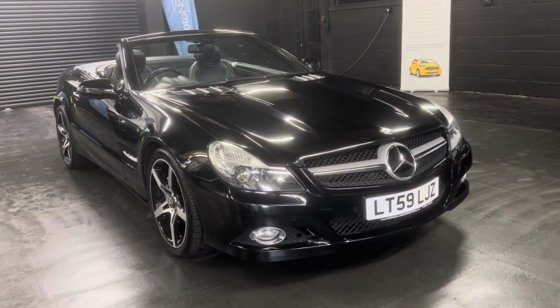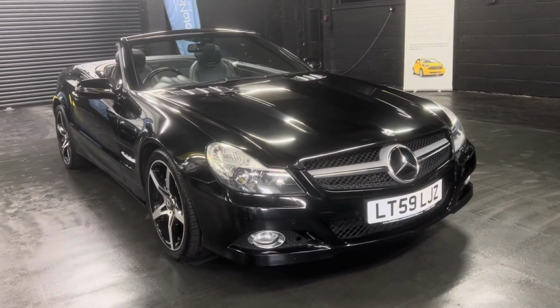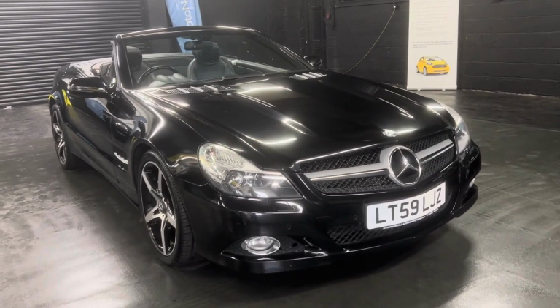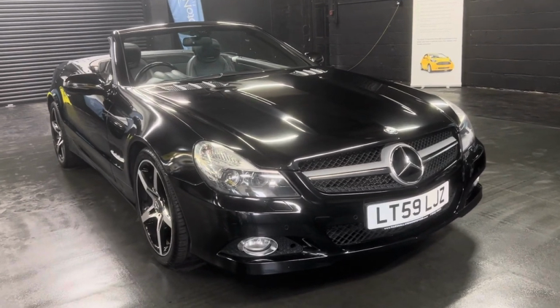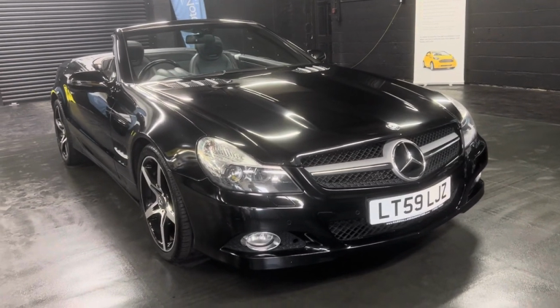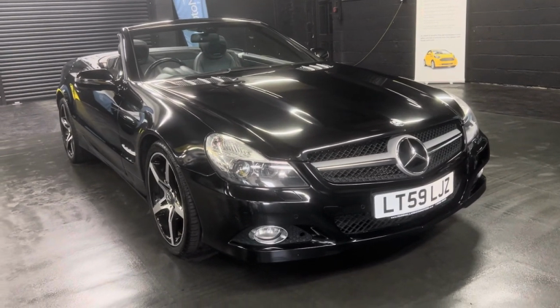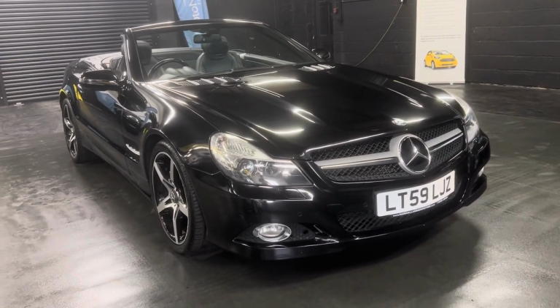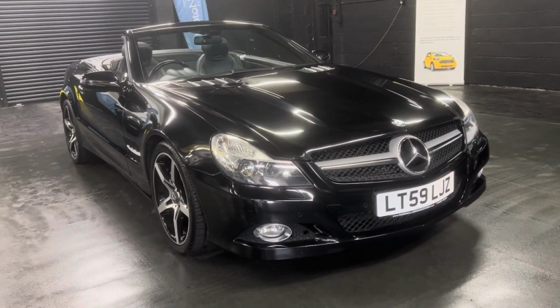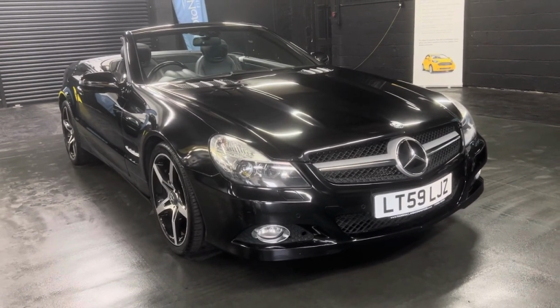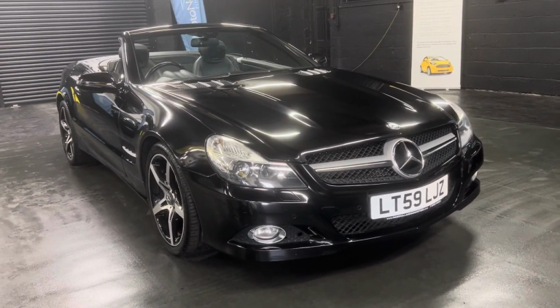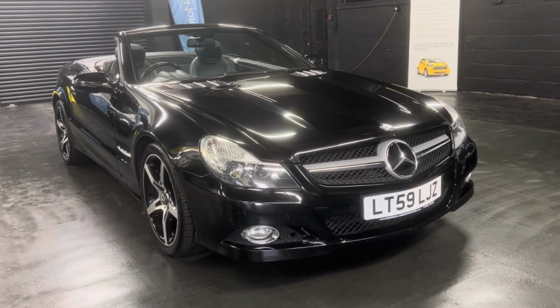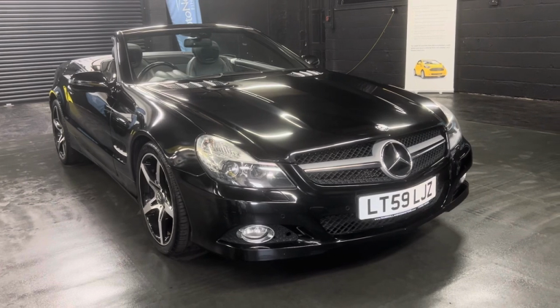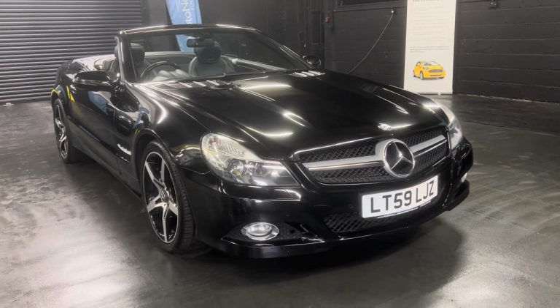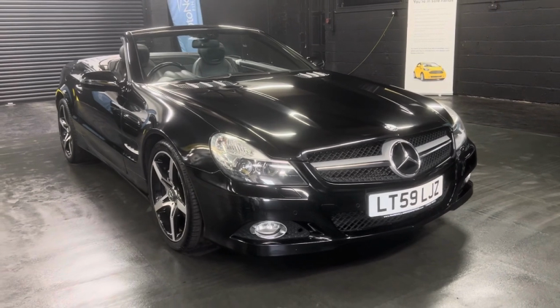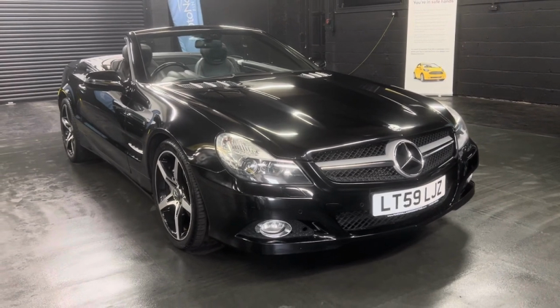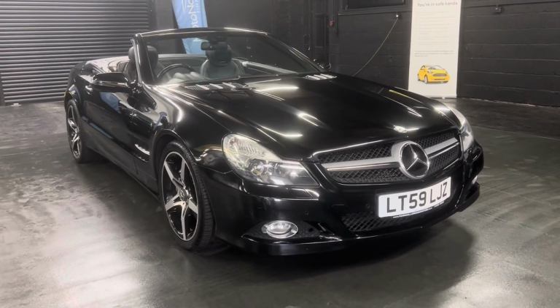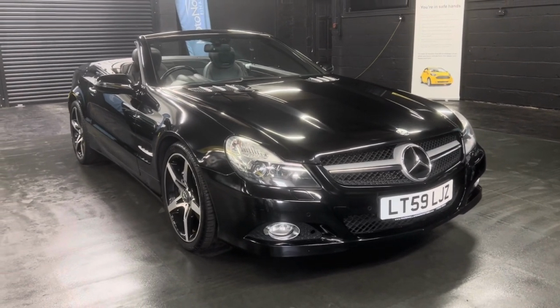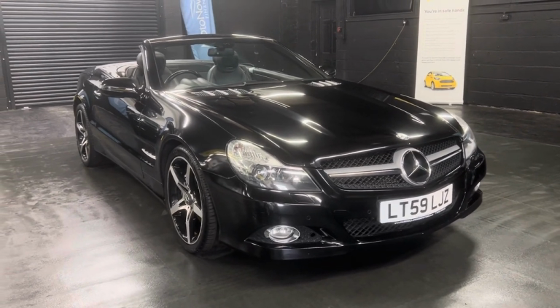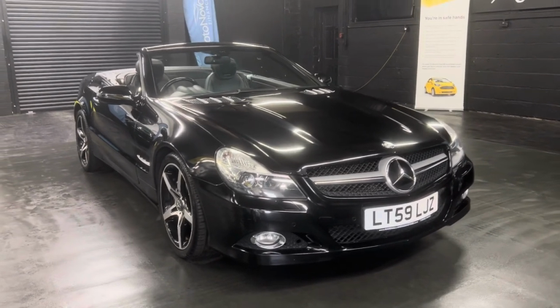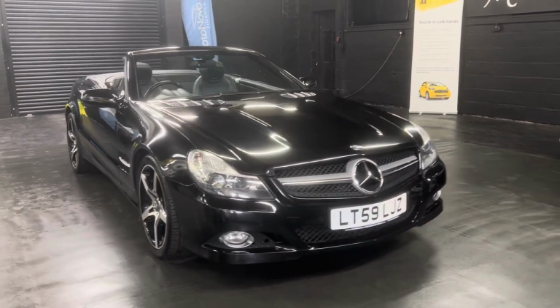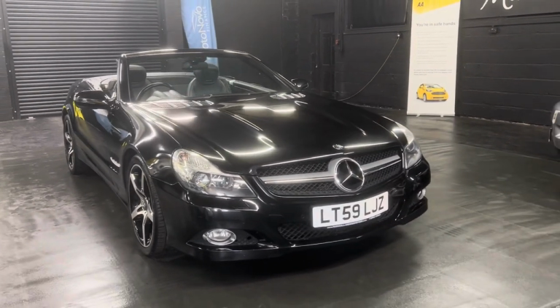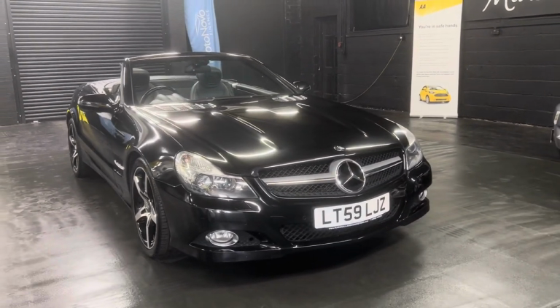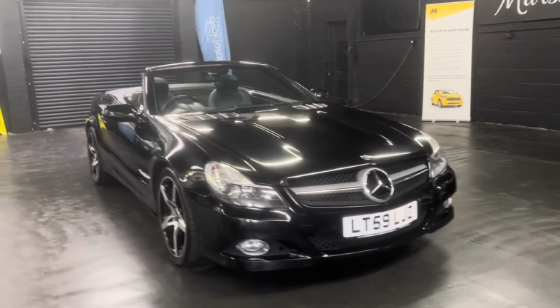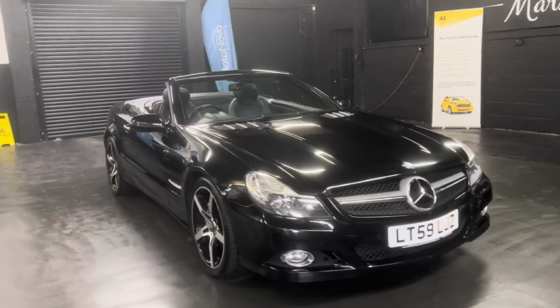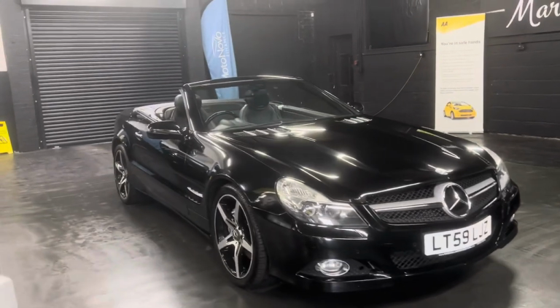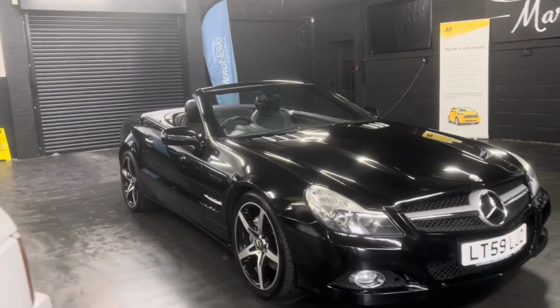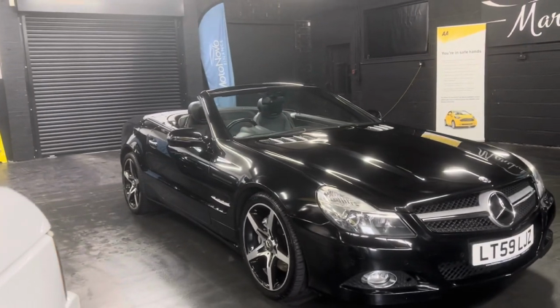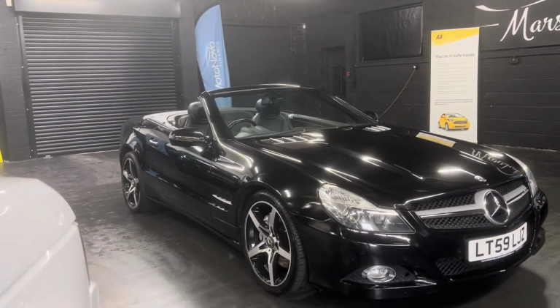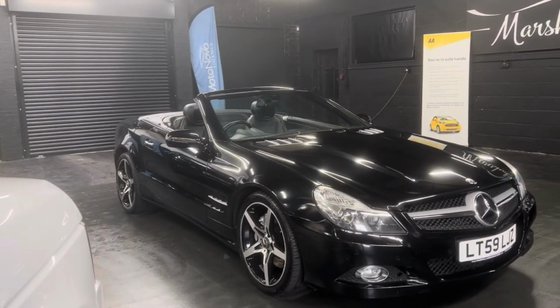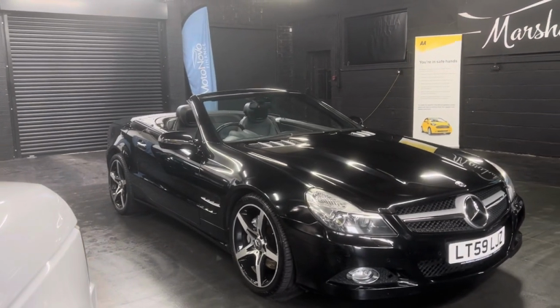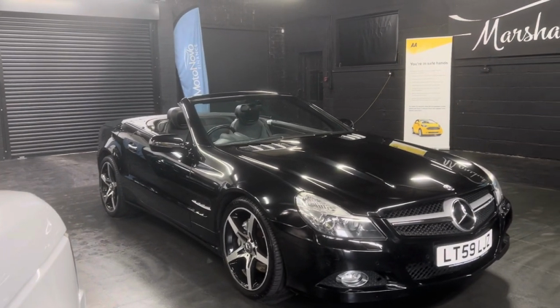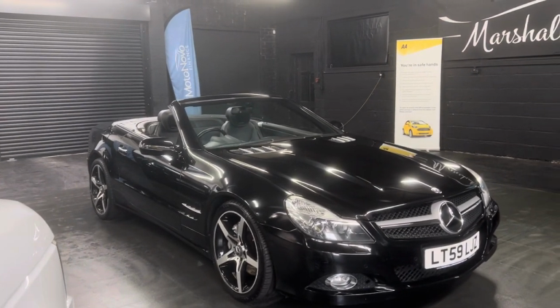Good afternoon. We're happy to present this late 2009, on a 59 plate, Mercedes SL 350 — and what a lot of car this looks. Finished in metallic black over full black leveret interior.